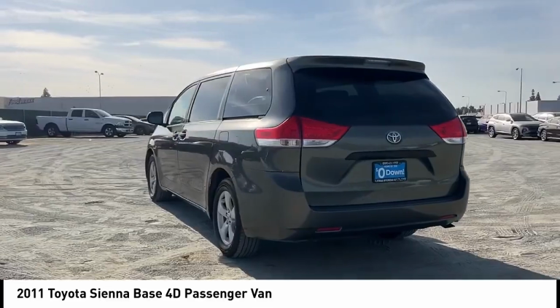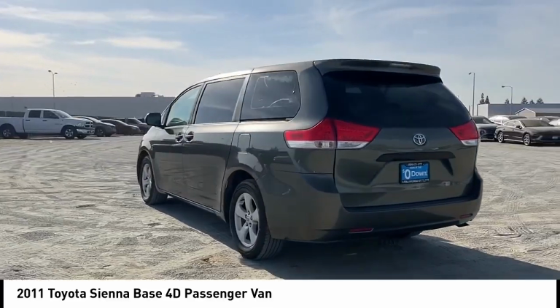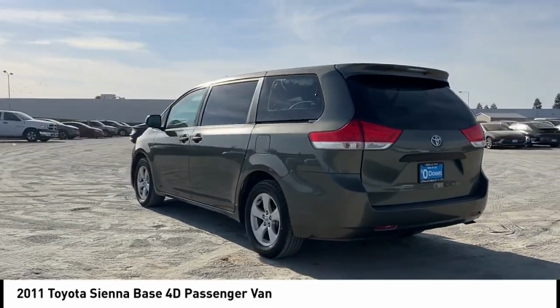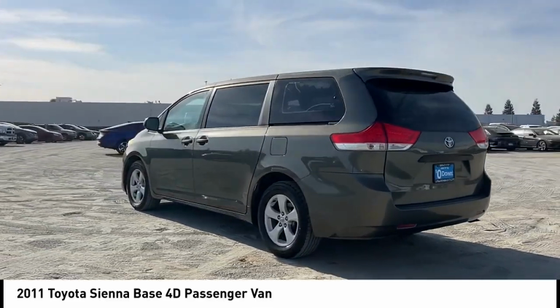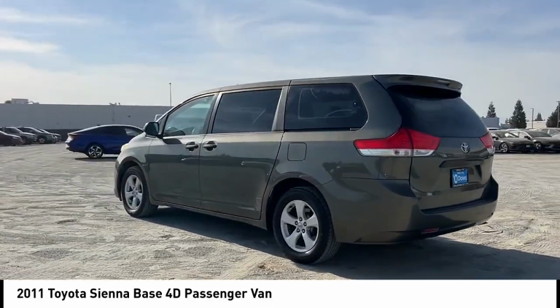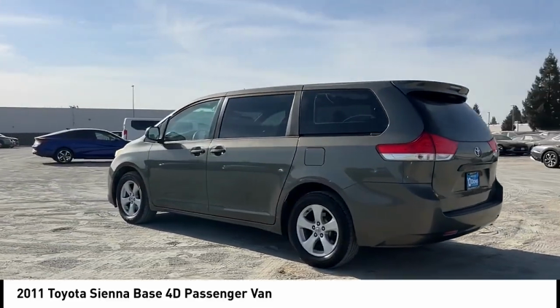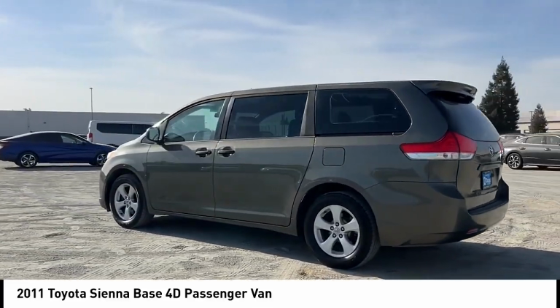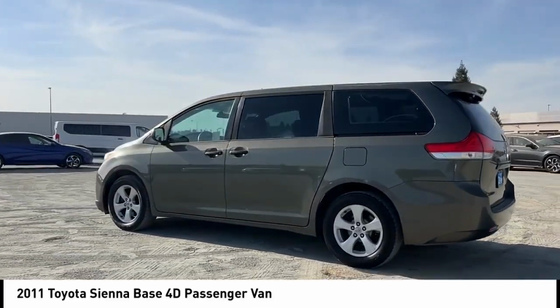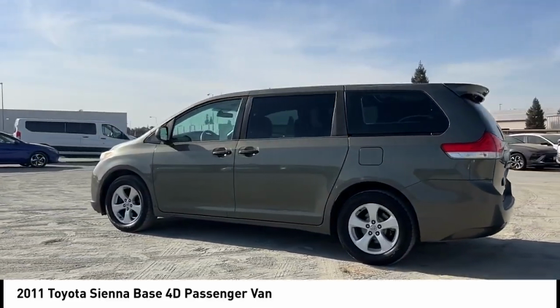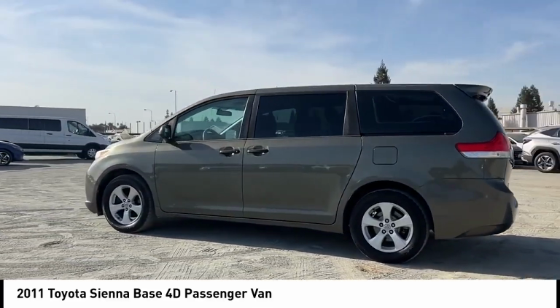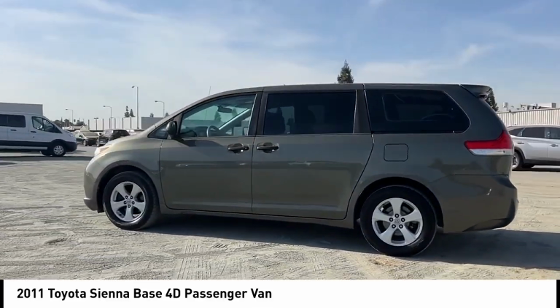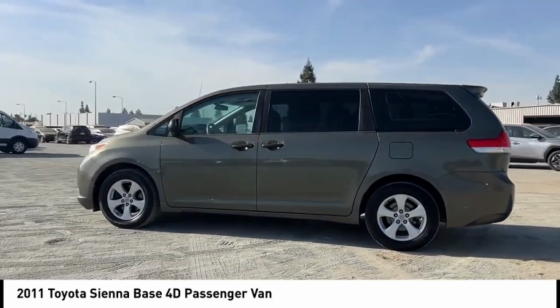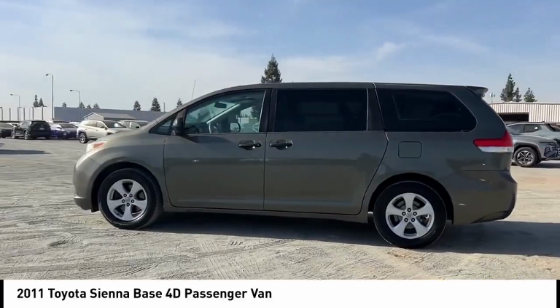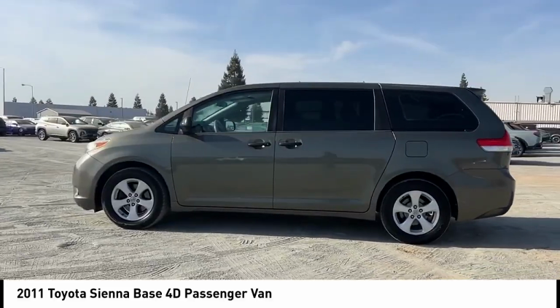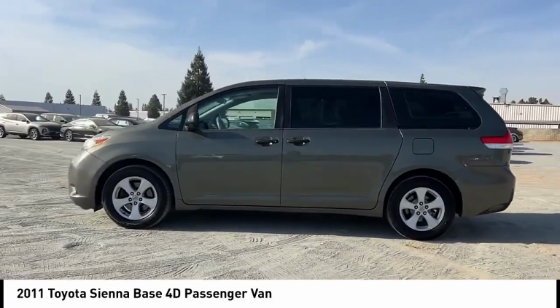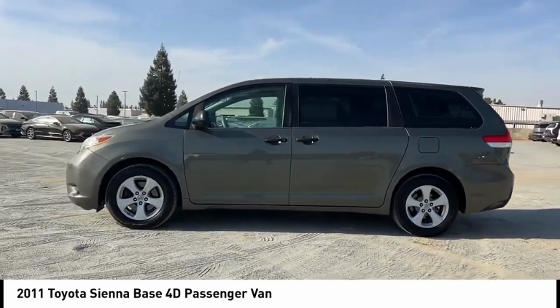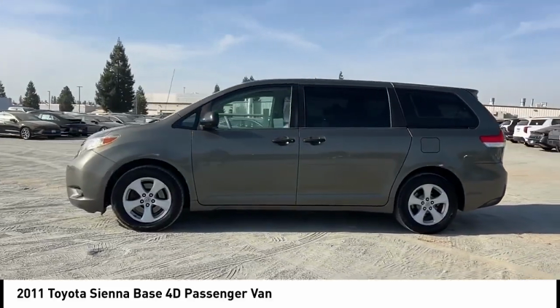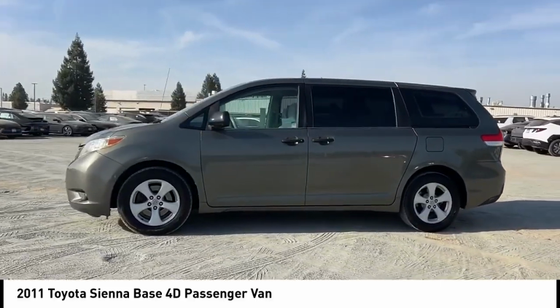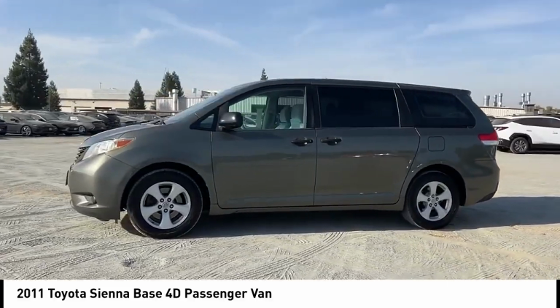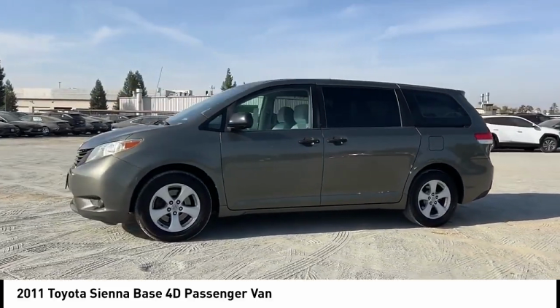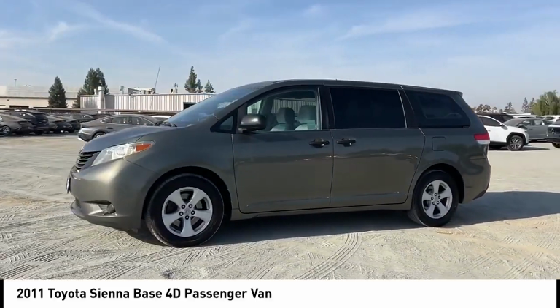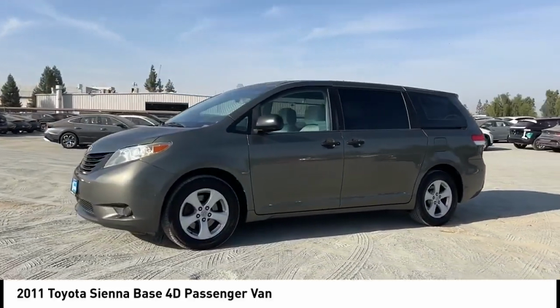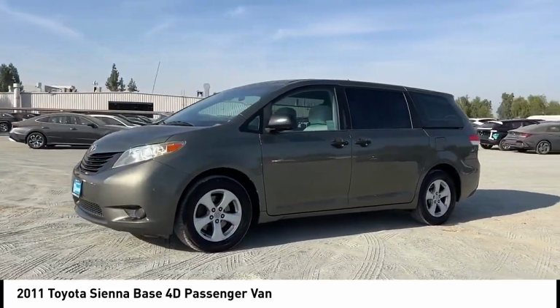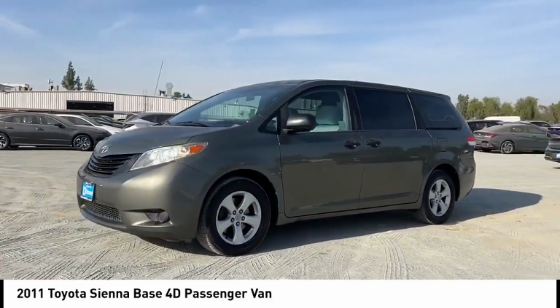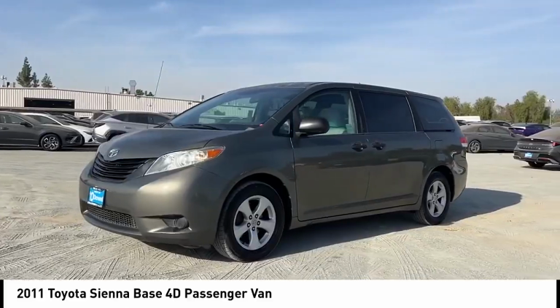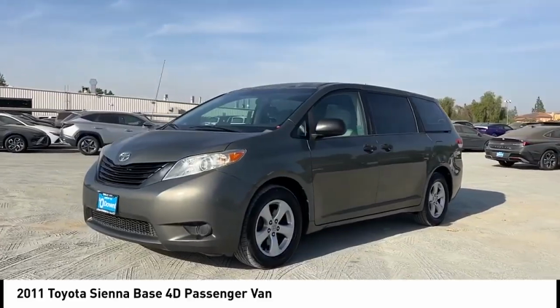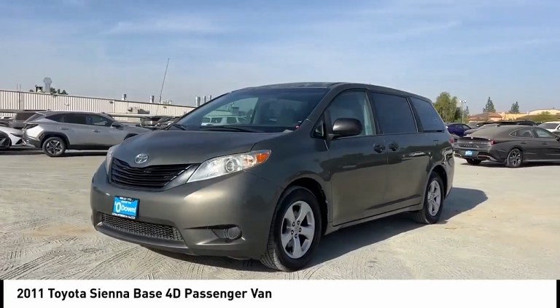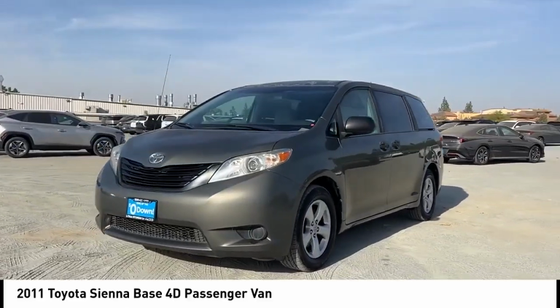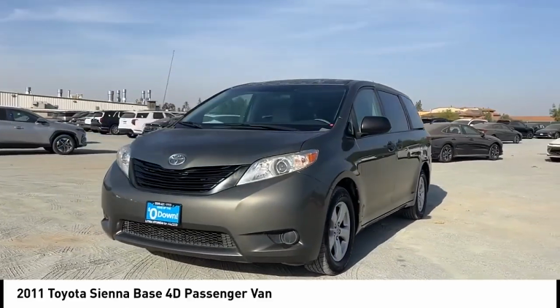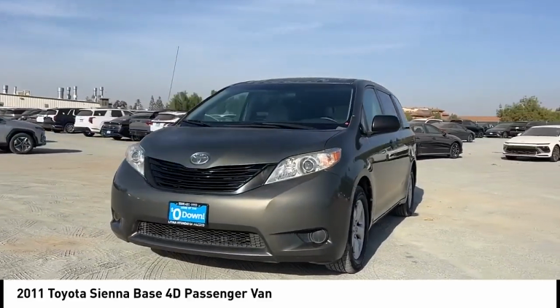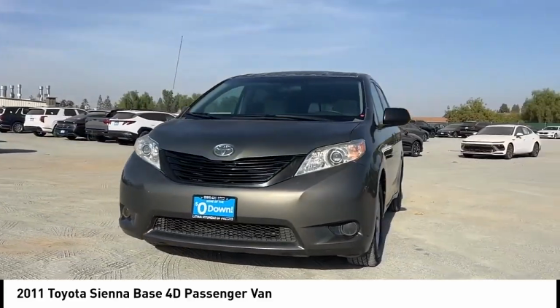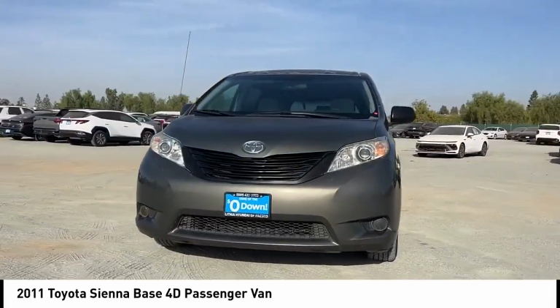Add a refined and fuel-efficient V6 engine, a smooth ride, and upscale interior accommodations to the mix, and it's easy to see that Sienna is built with the whole family in mind. Here are some of this vehicle's great options.